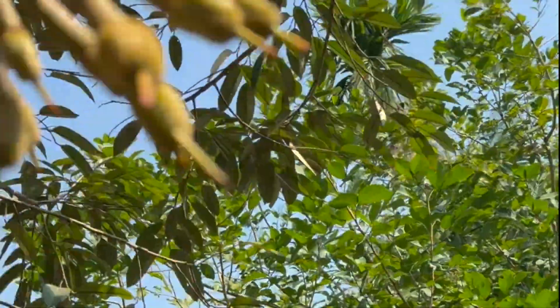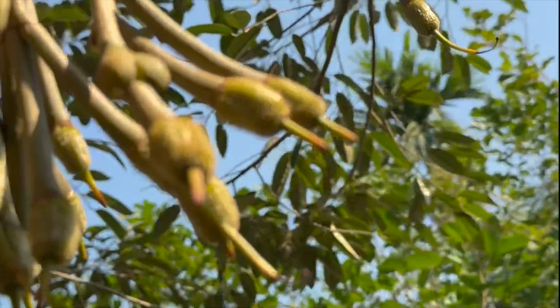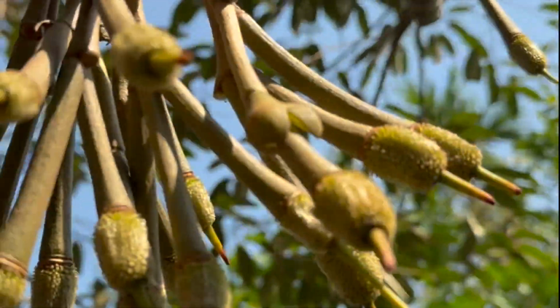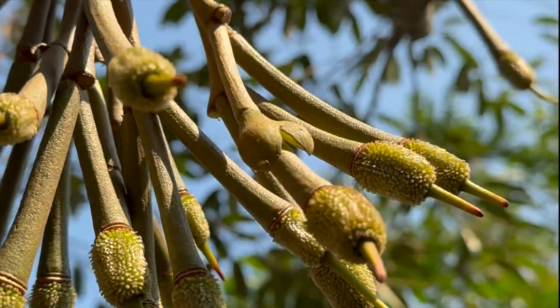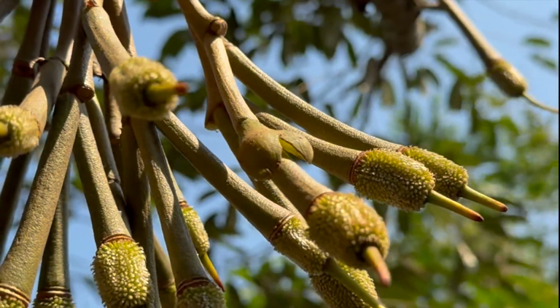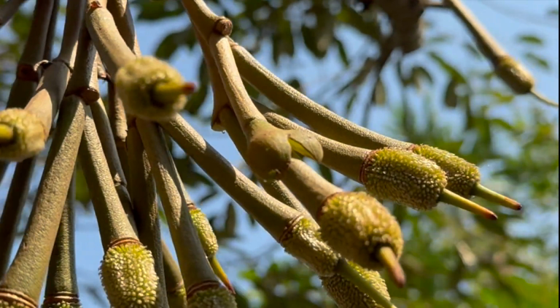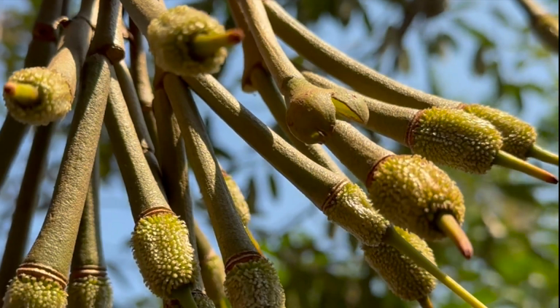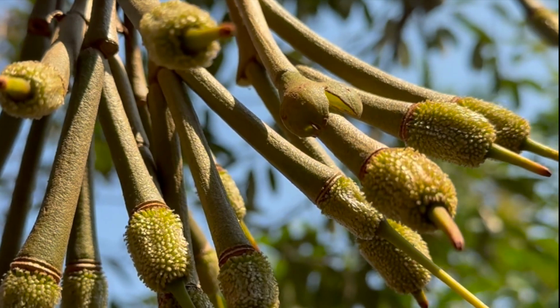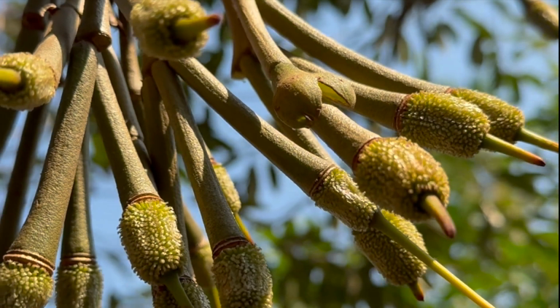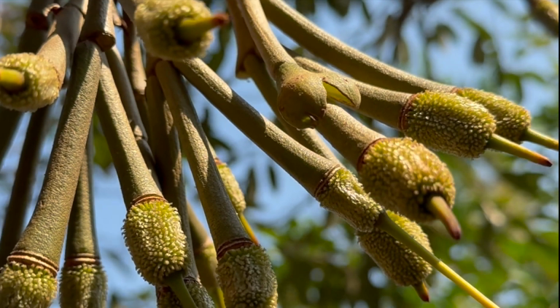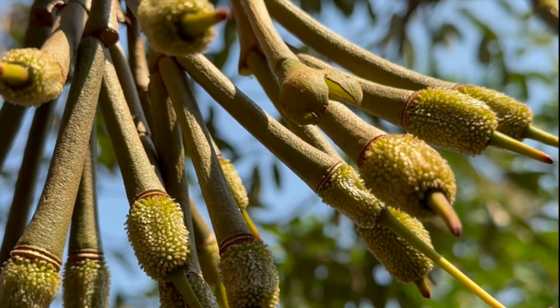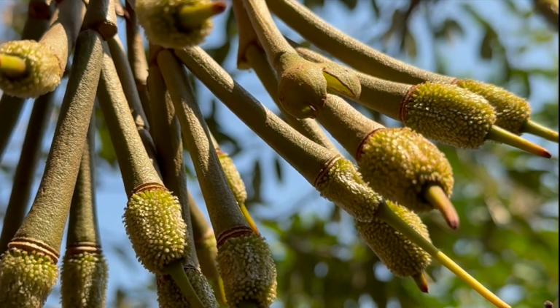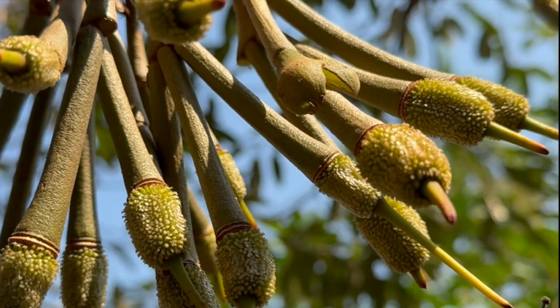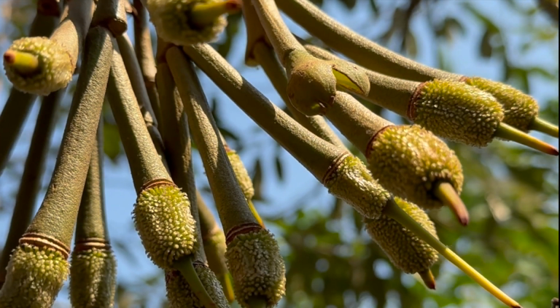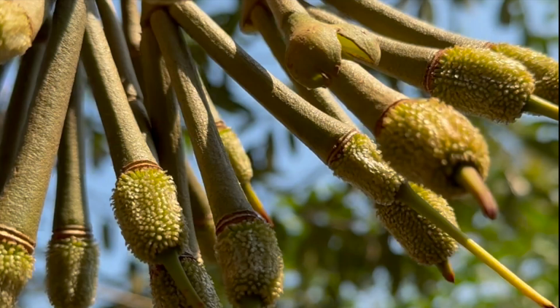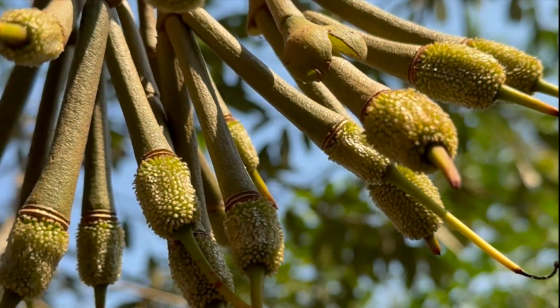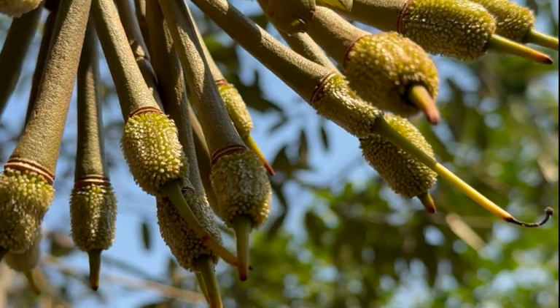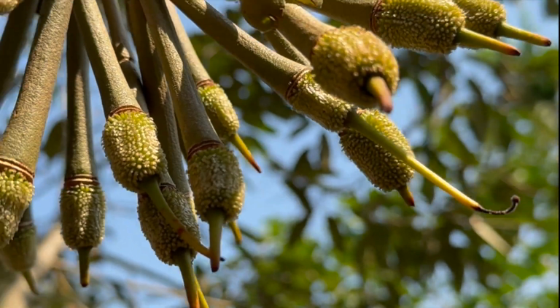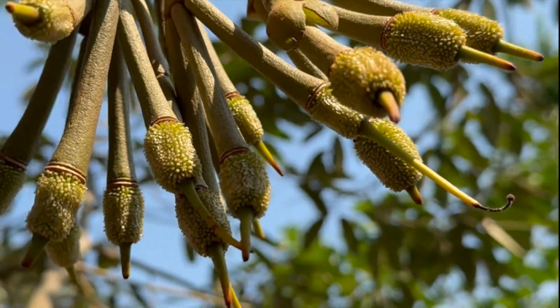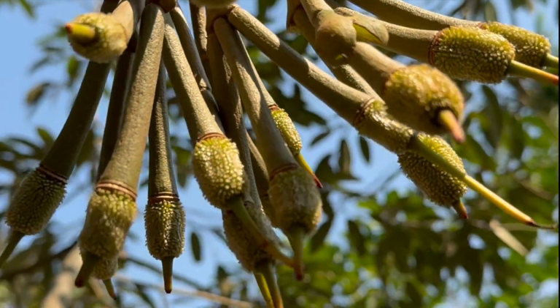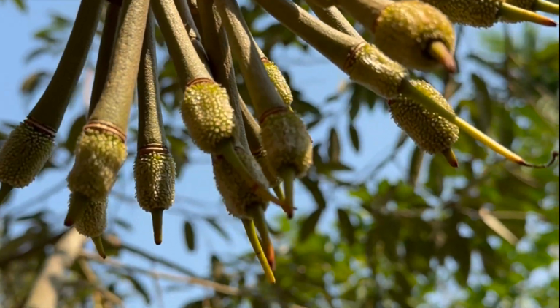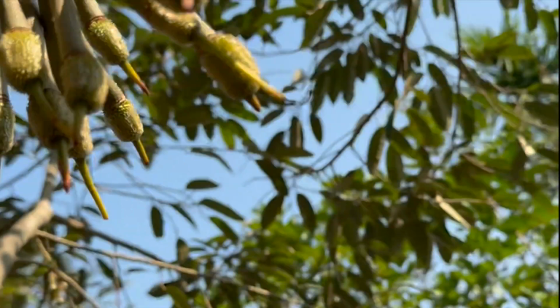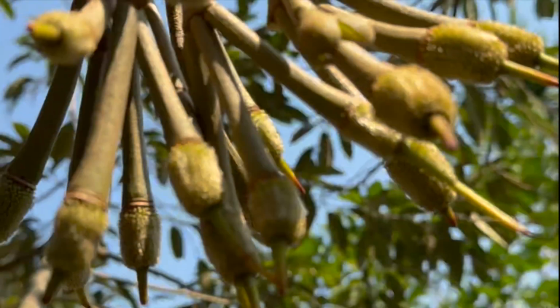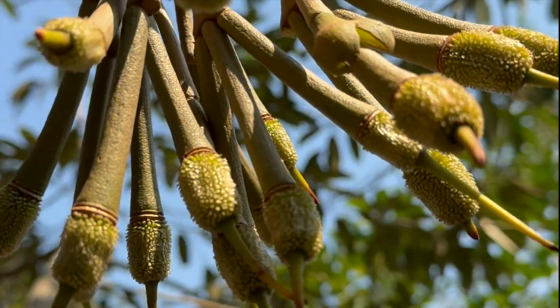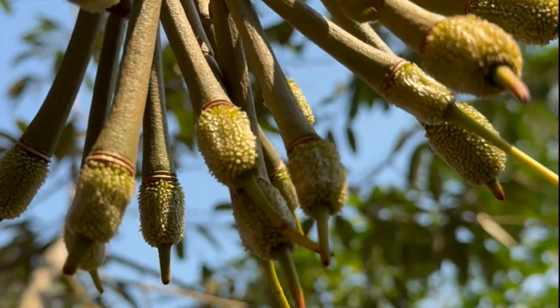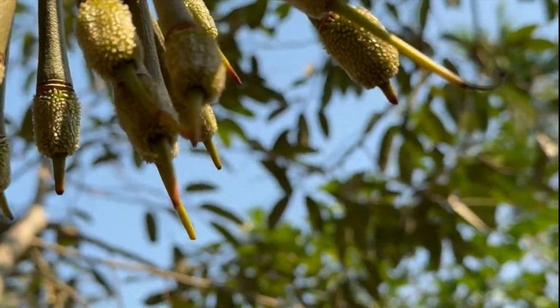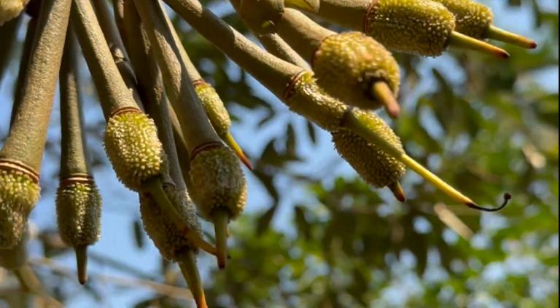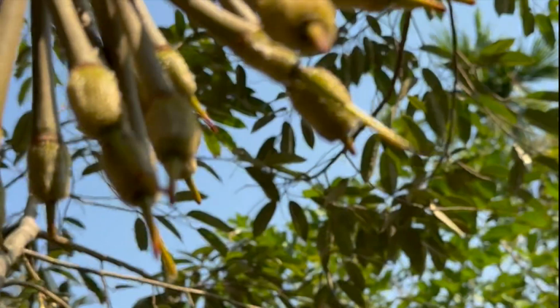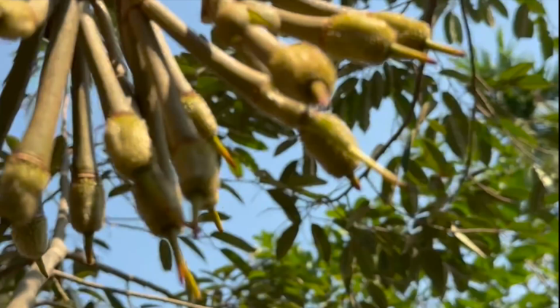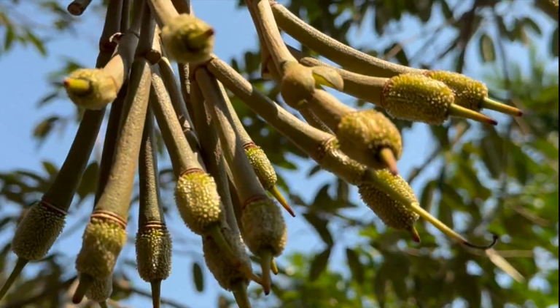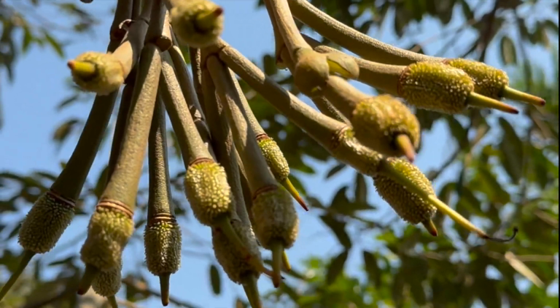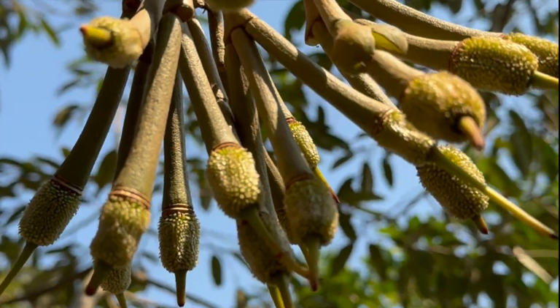I thought I'd show you this example of a flower that's been pollinated — I've pulled off the cap on top of the flower, and it's just a little baby durian forming now on the stem. See how small that is? It's just going to get bigger and bigger.